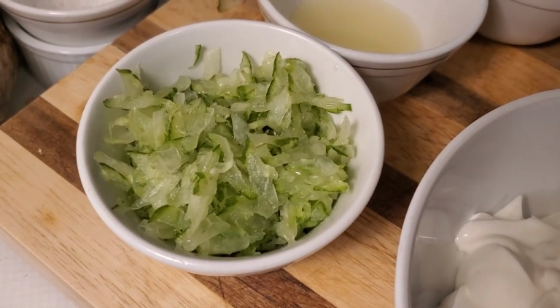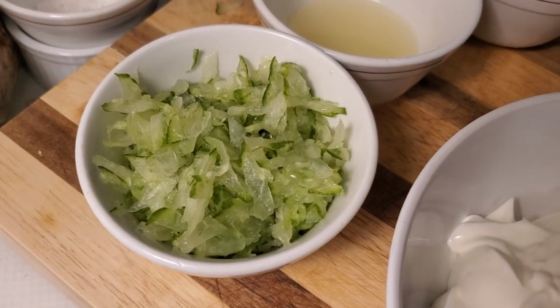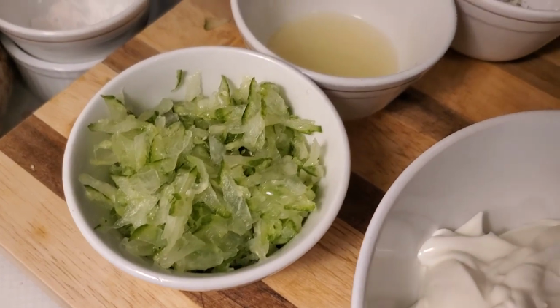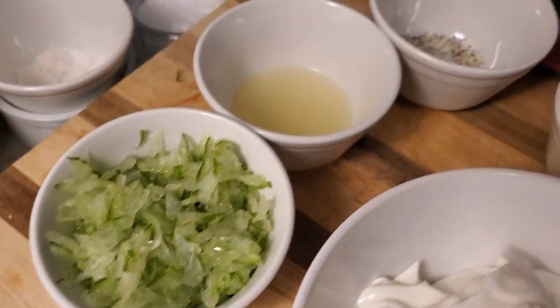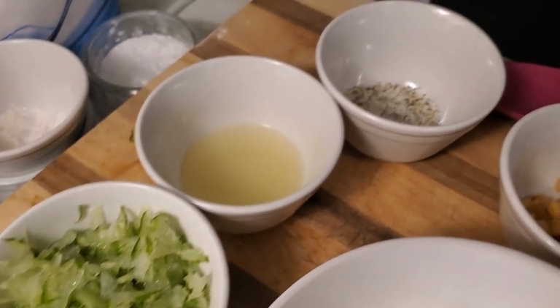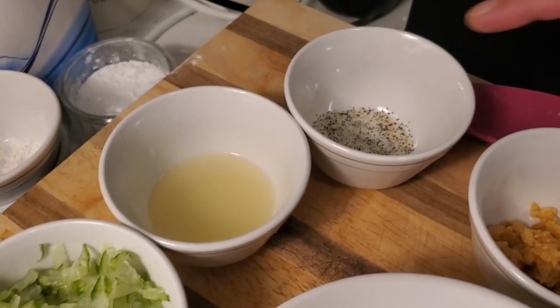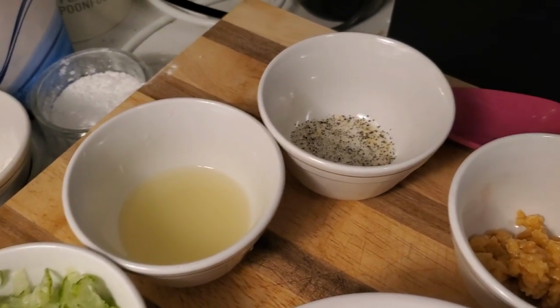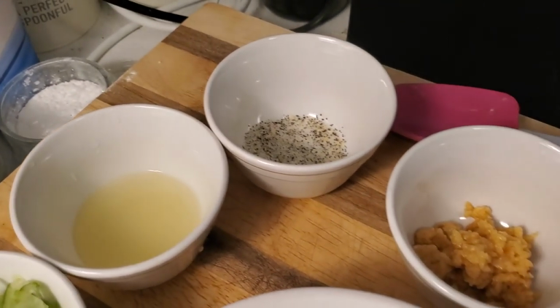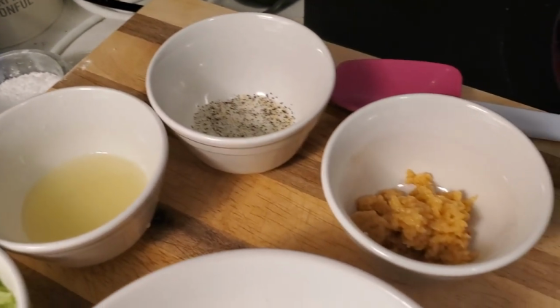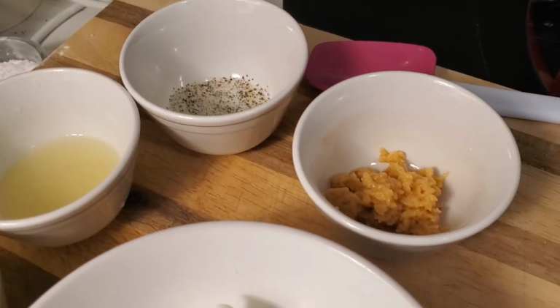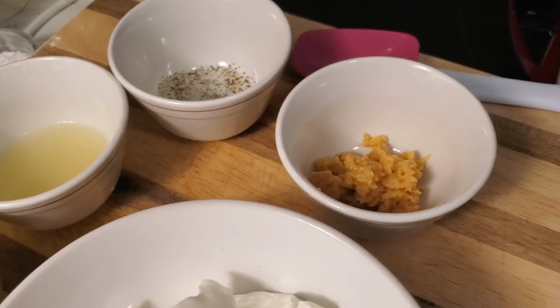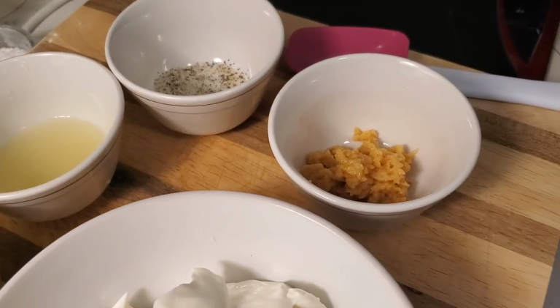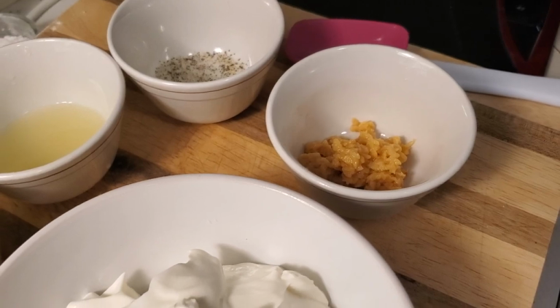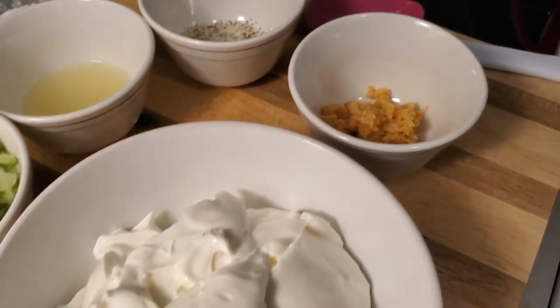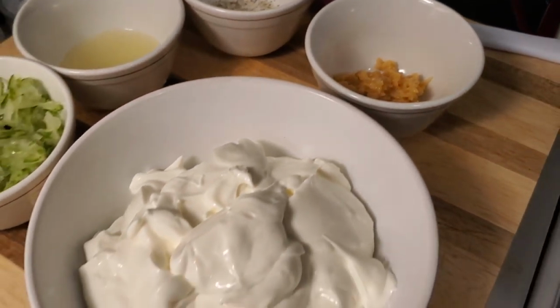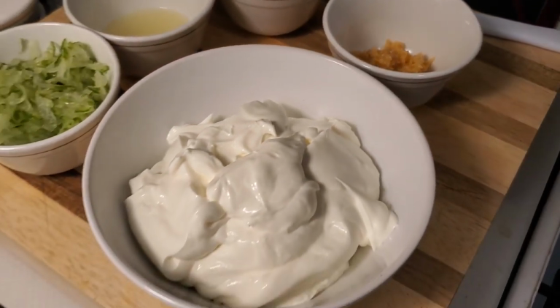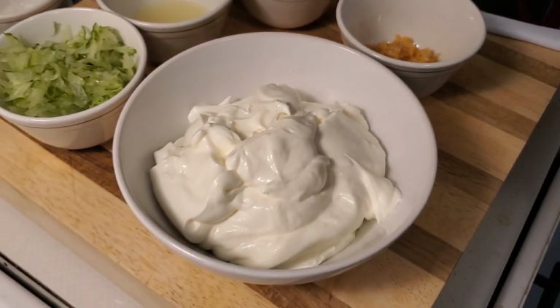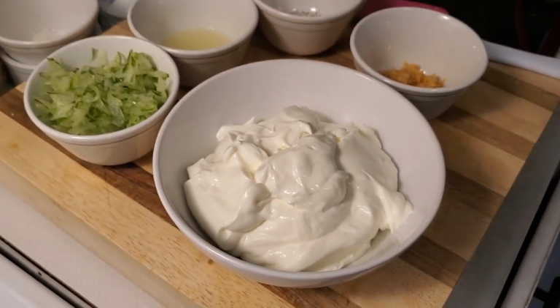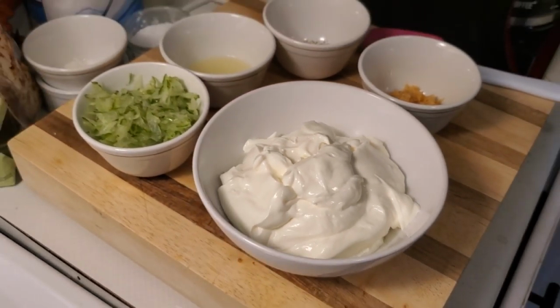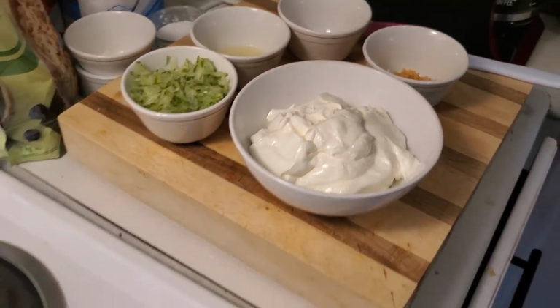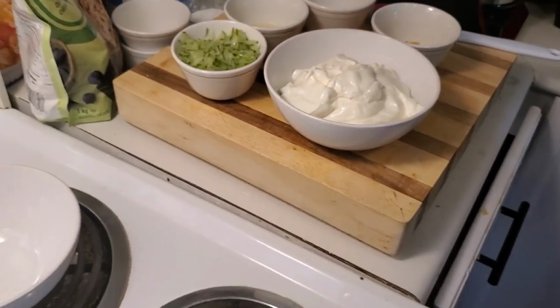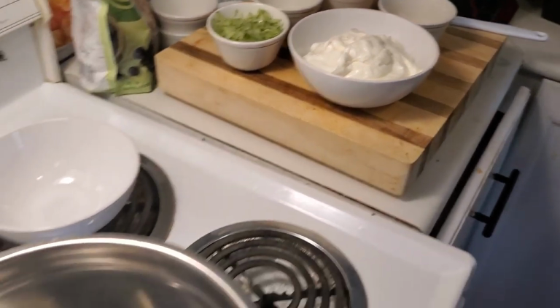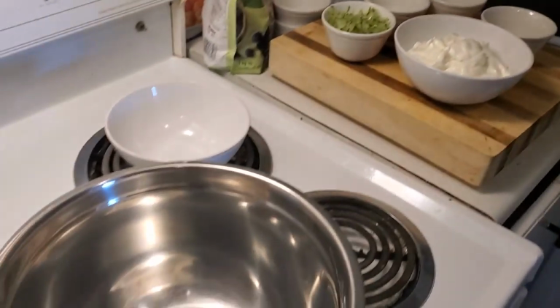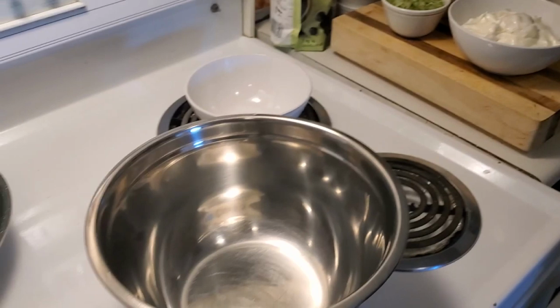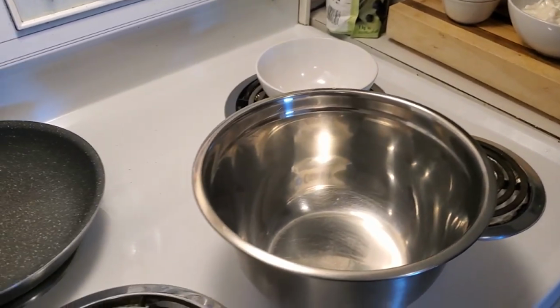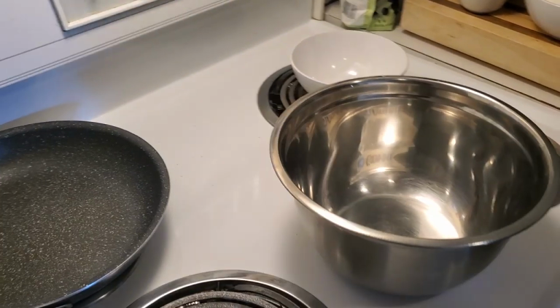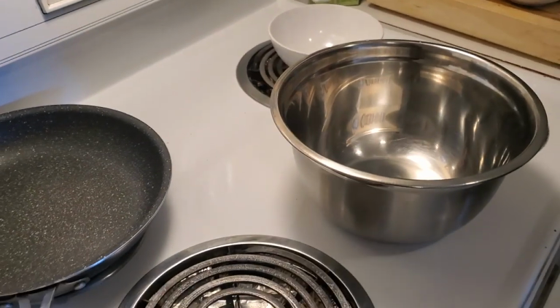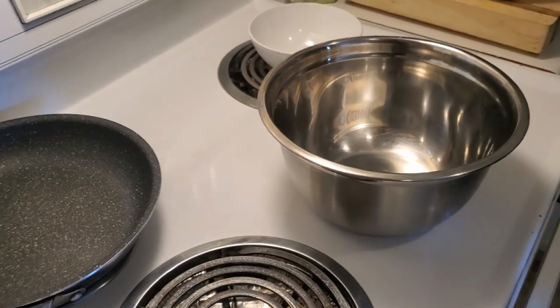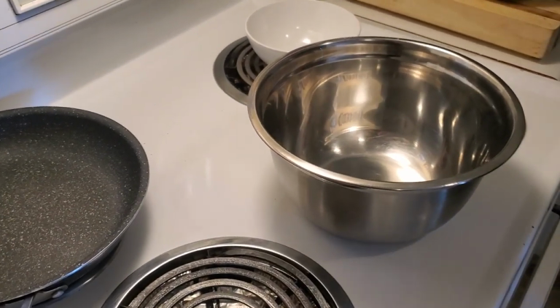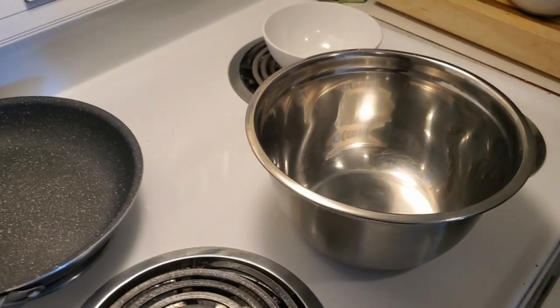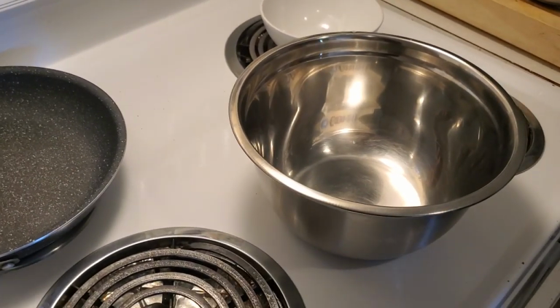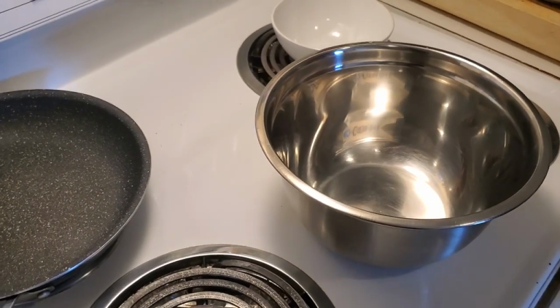We've got freshly squeezed lemon, a little salt and pepper and fresh minced garlic. Now what we're gonna do is we're gonna put this all into our lovely stainless steel mixing bowl and show you how easy it is to put together.